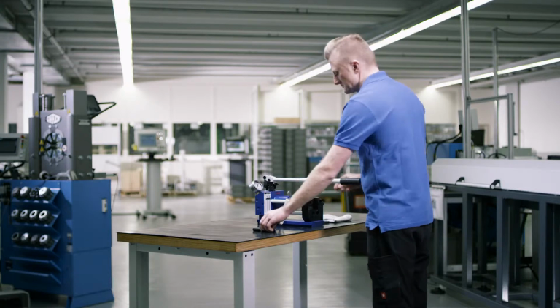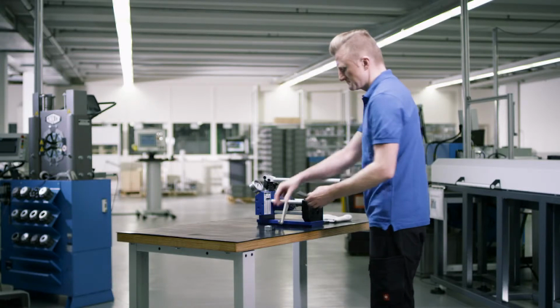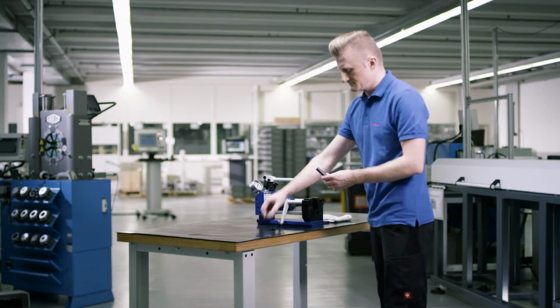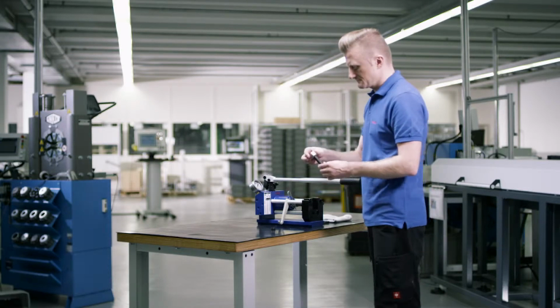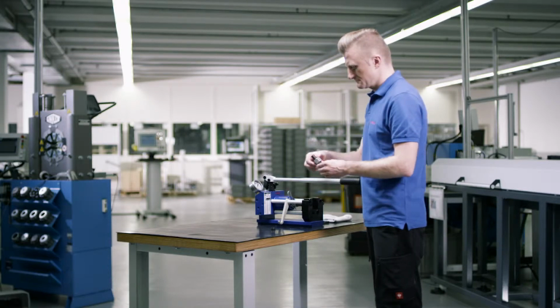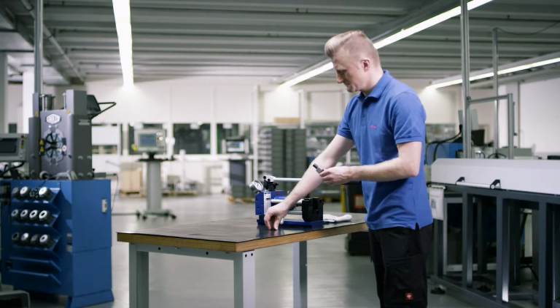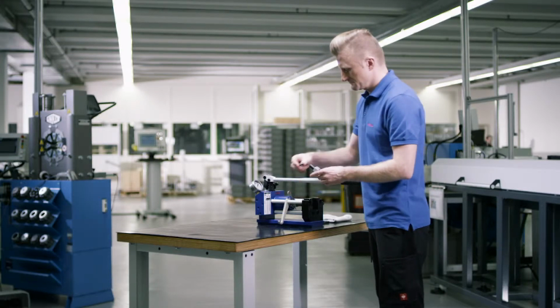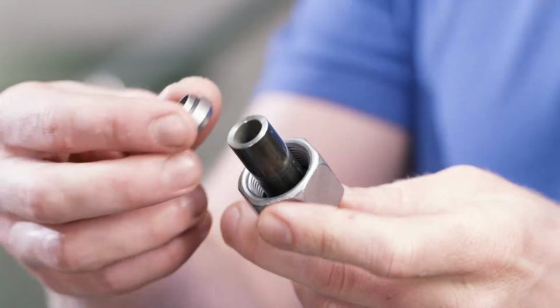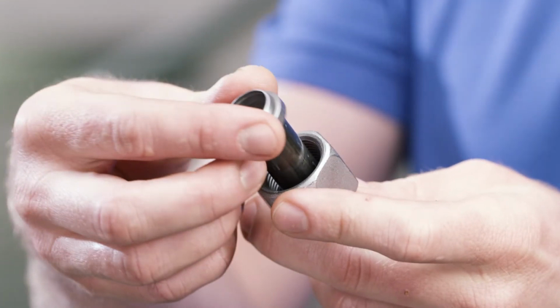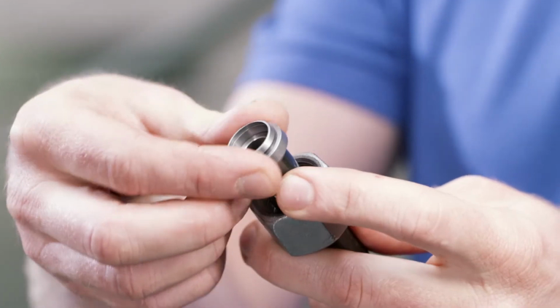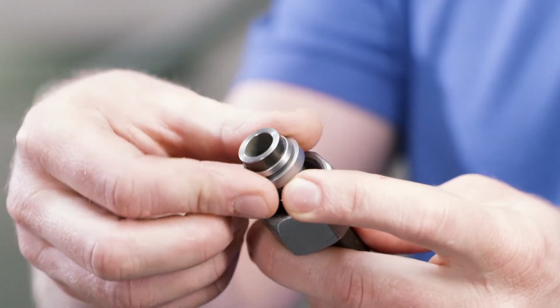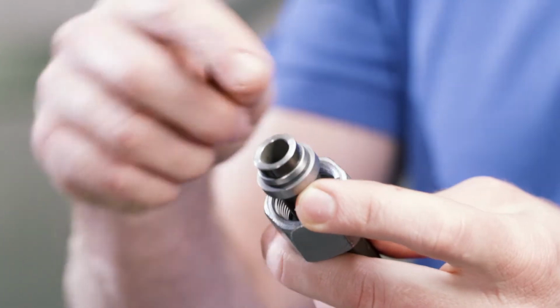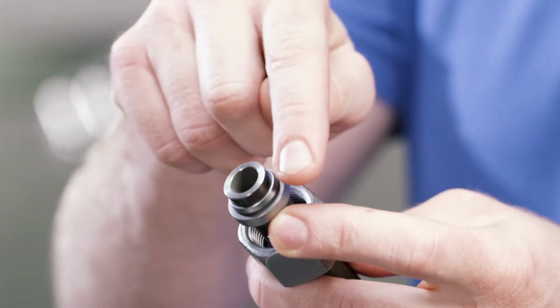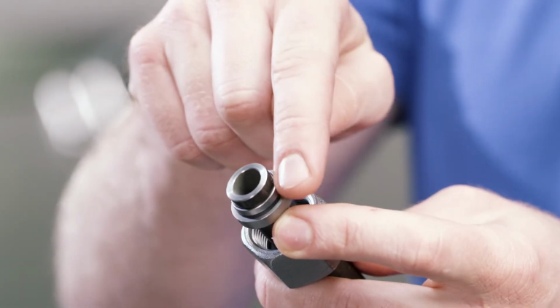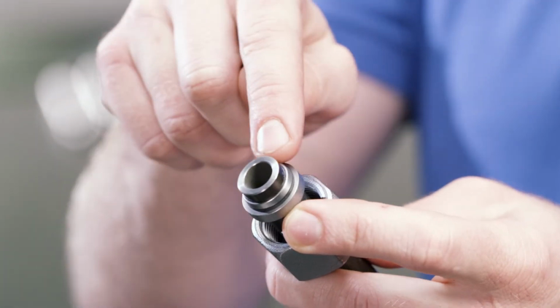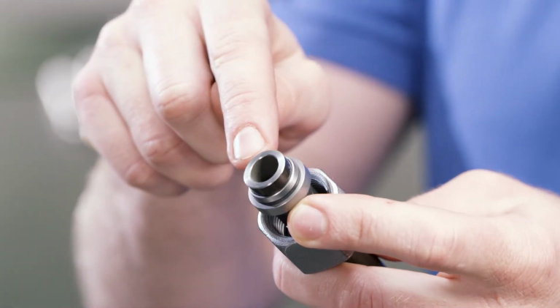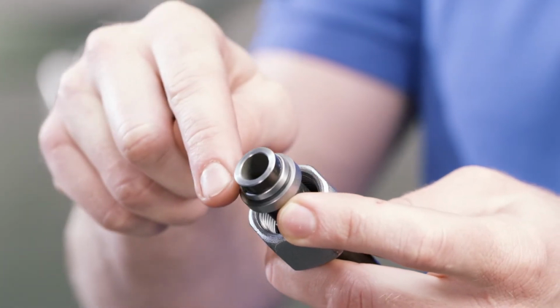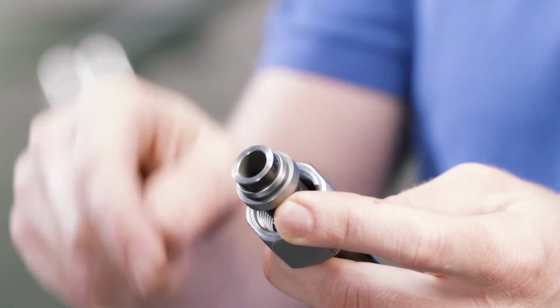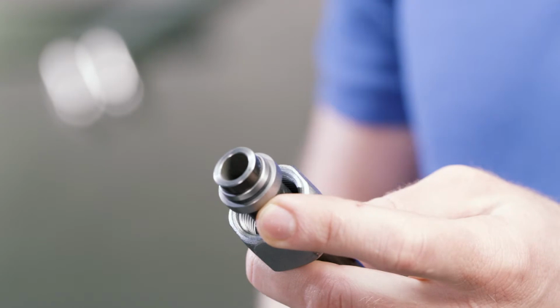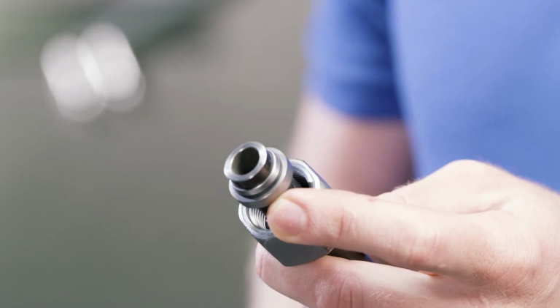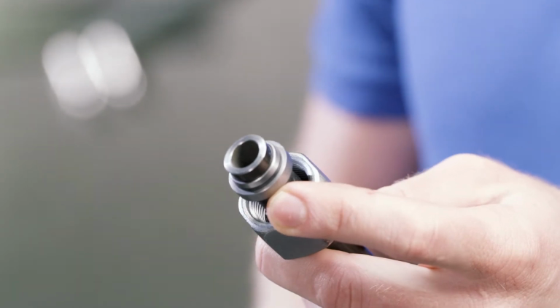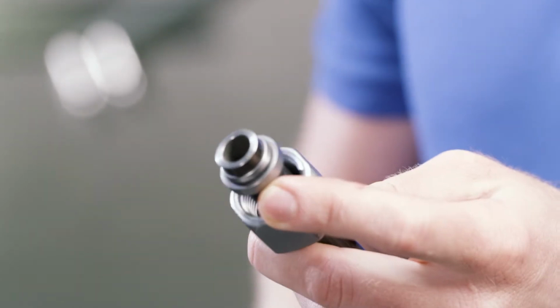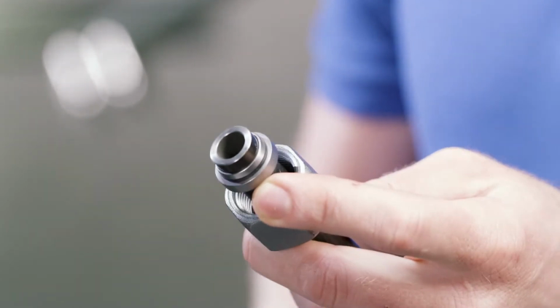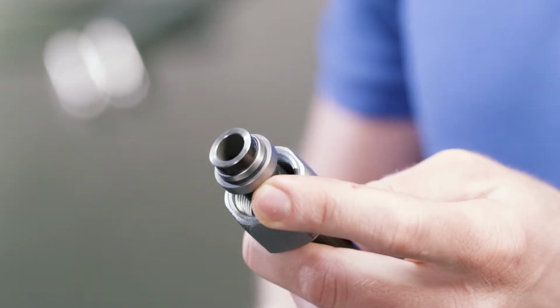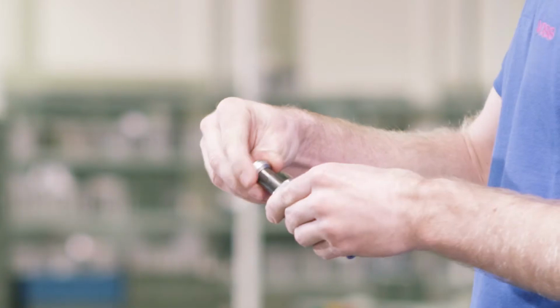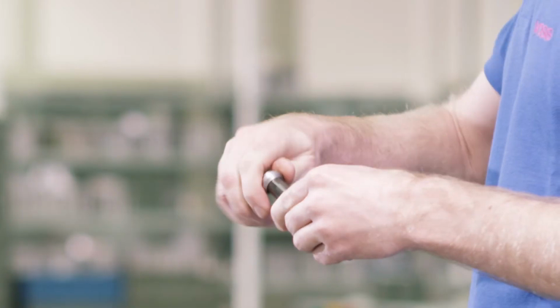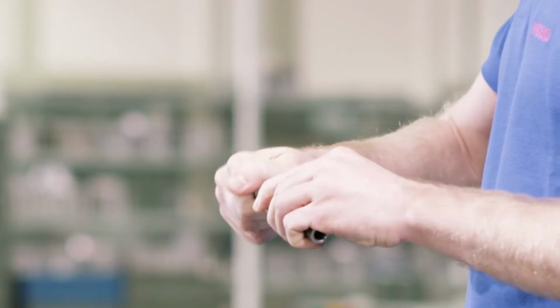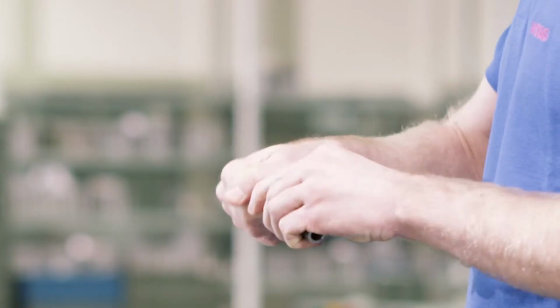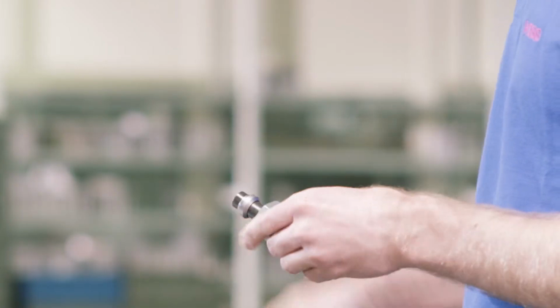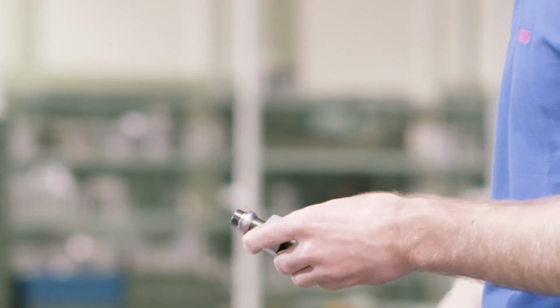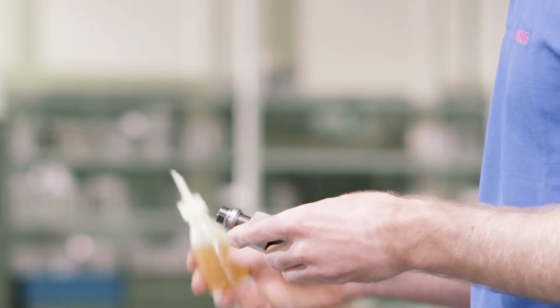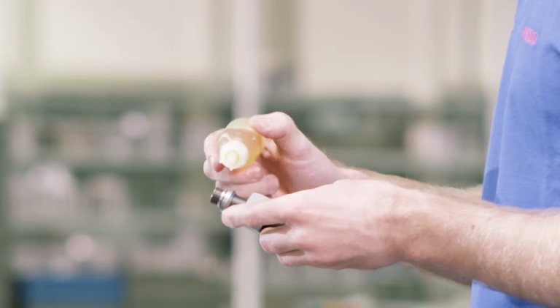Push the union nut and the cutting ring over the end of the tube, one after another. Provide the cutting ring with suitable lubricant to facilitate assembly.